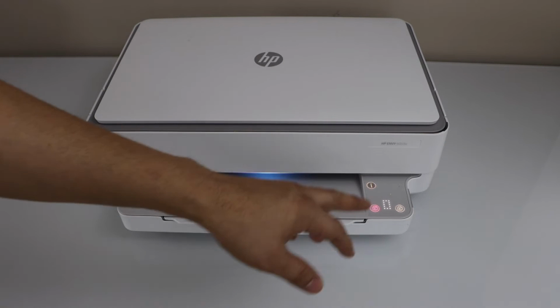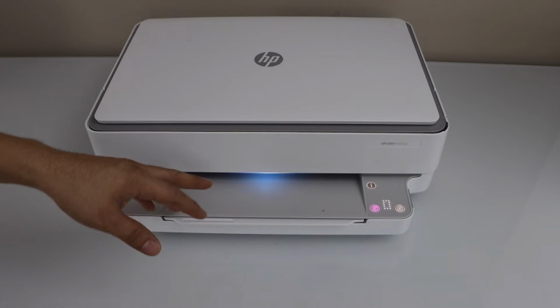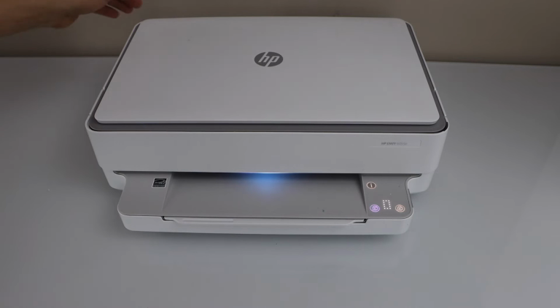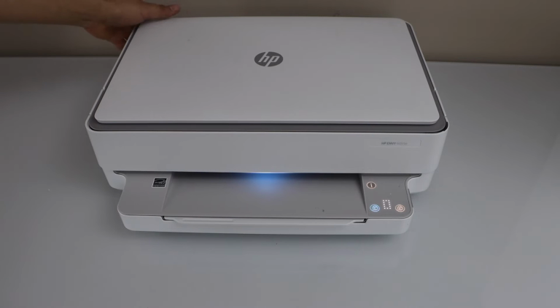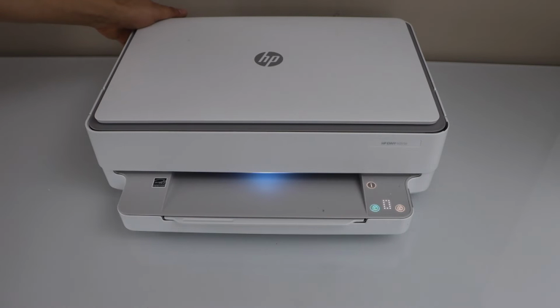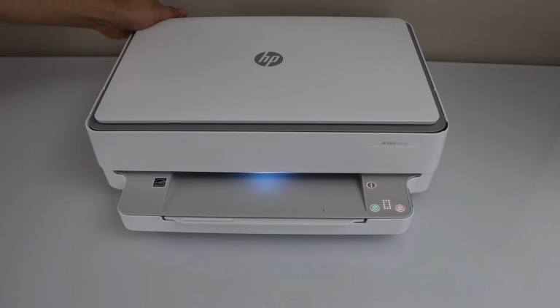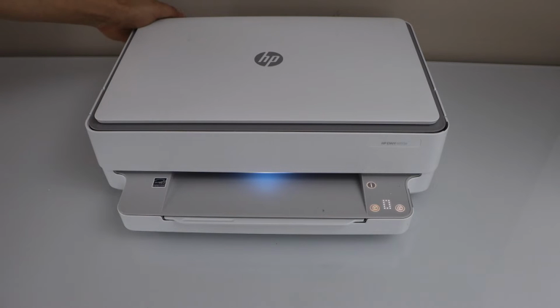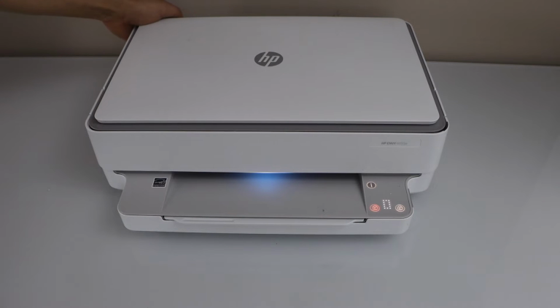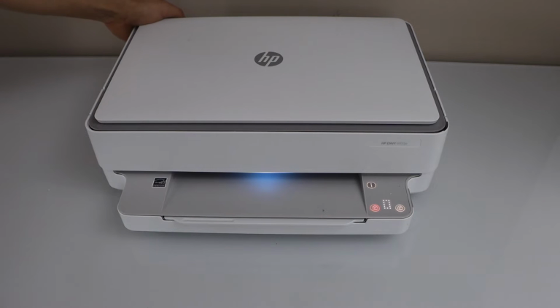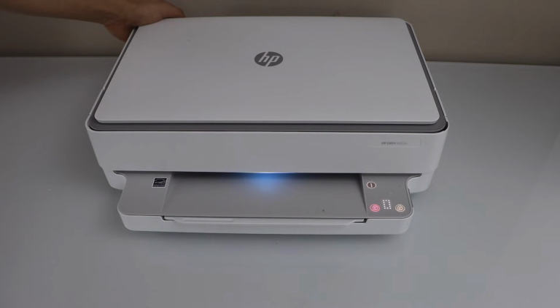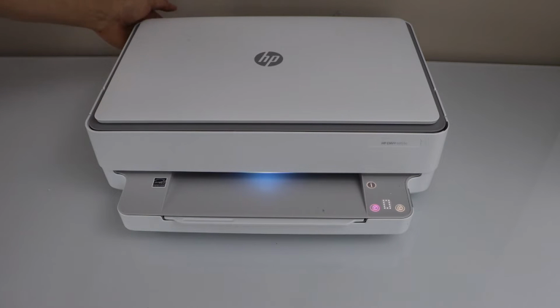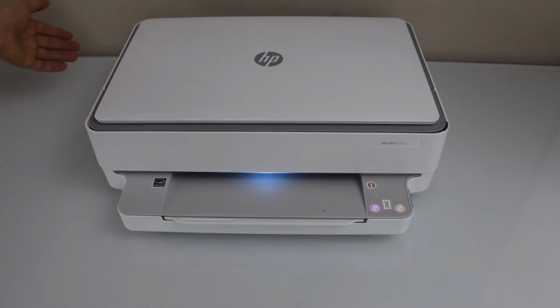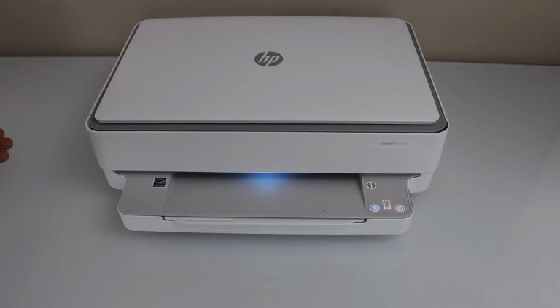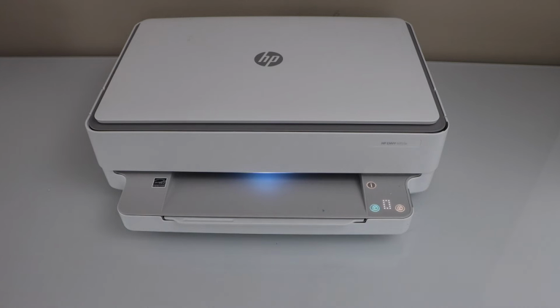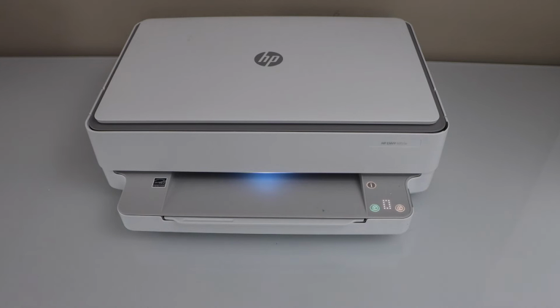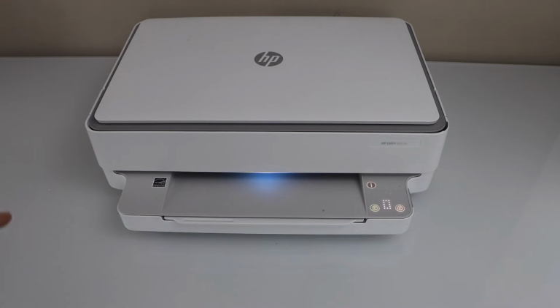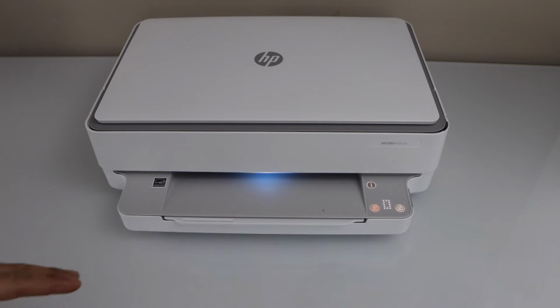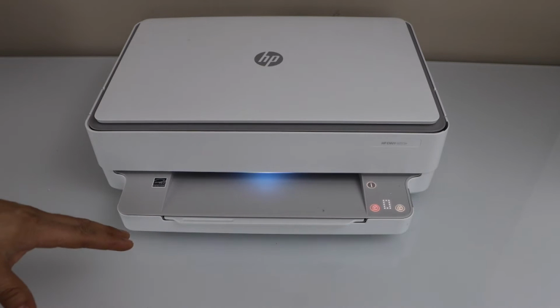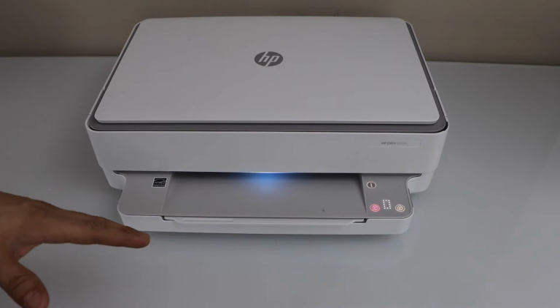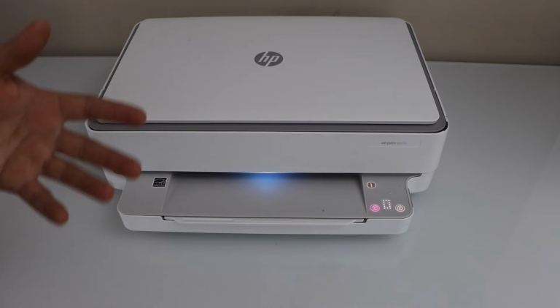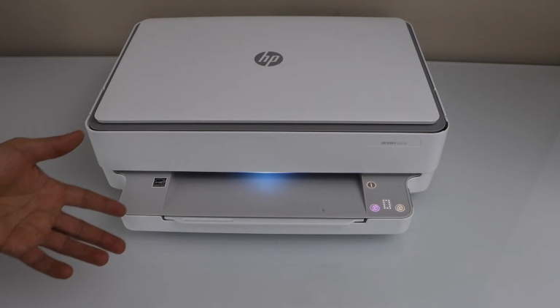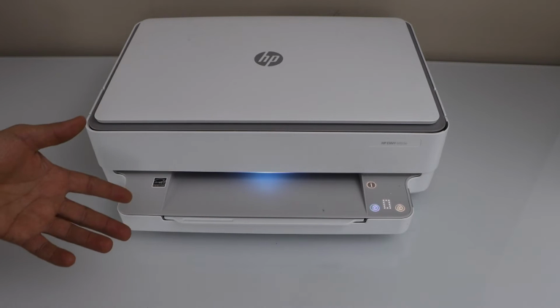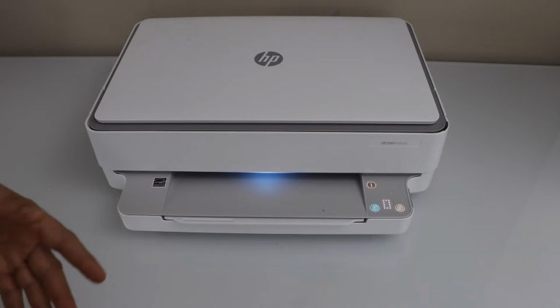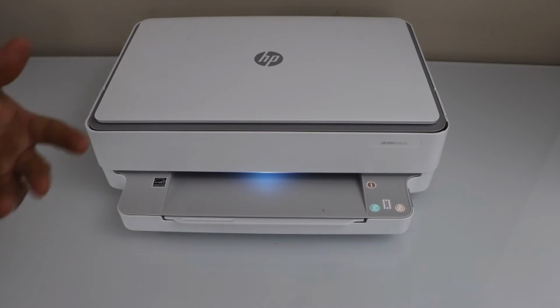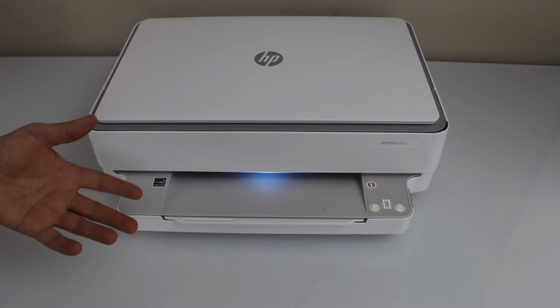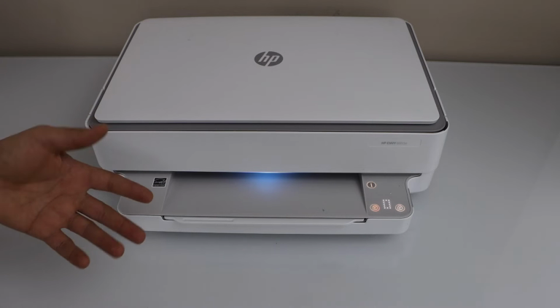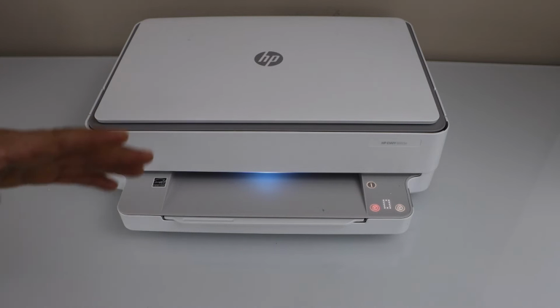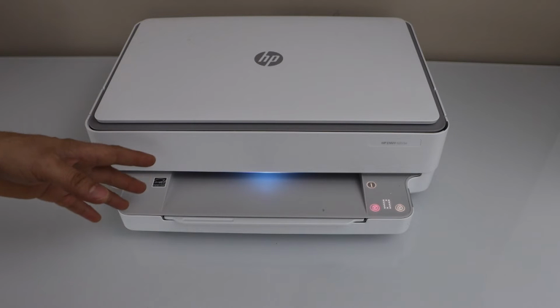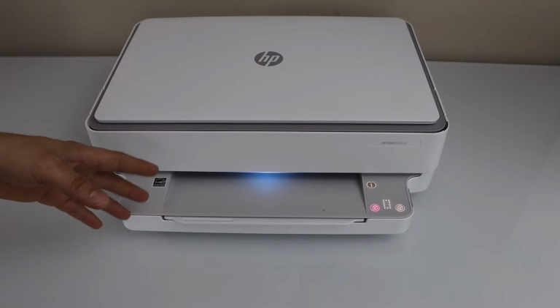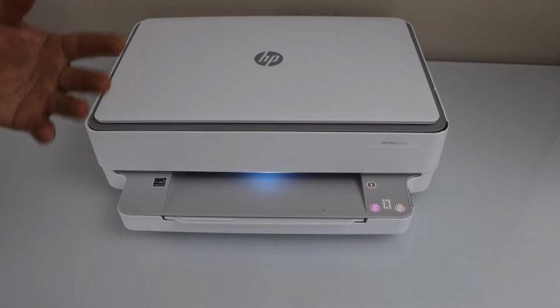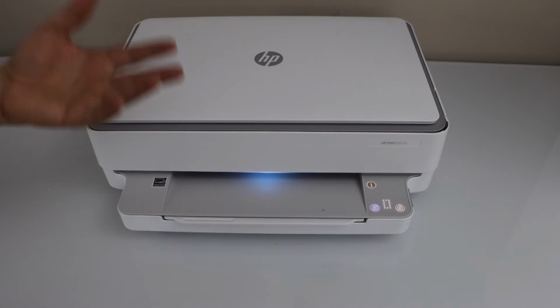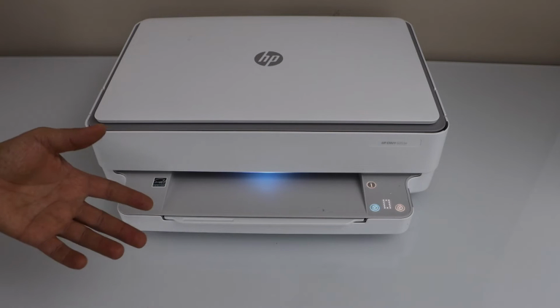You will see the Wi-Fi is not showing up, even if the Wi-Fi light is on it will be flashing on the system. To fix that, you have to do the new Wi-Fi setup — reconnect your printer to the new Wi-Fi and follow the complete setup process.